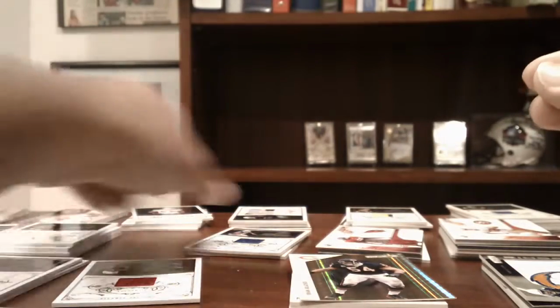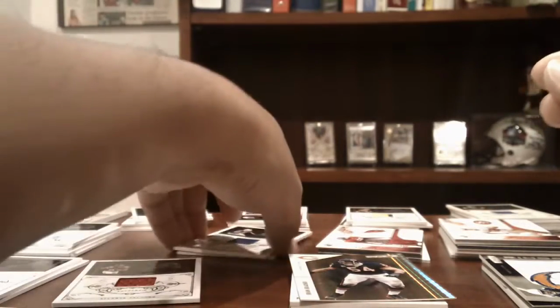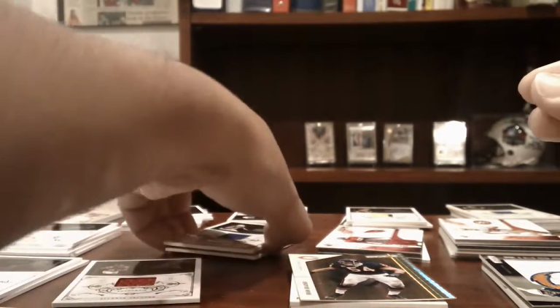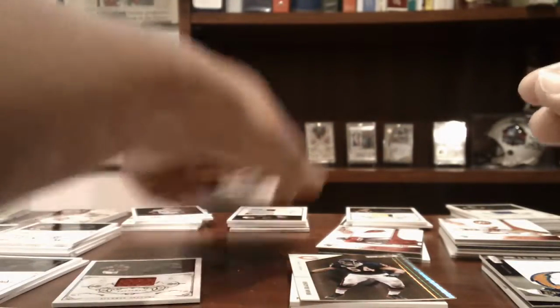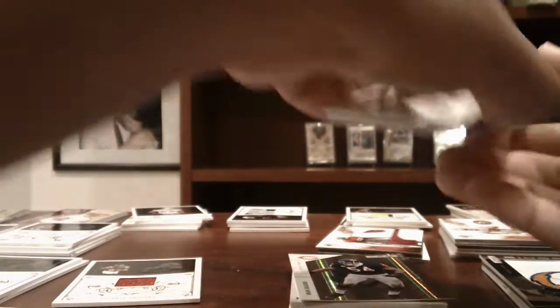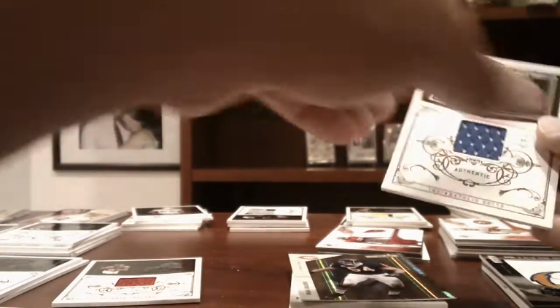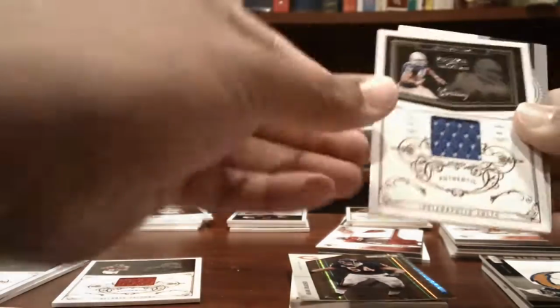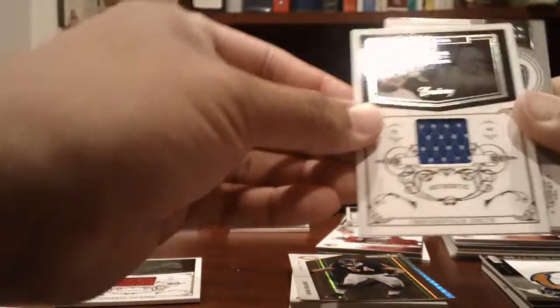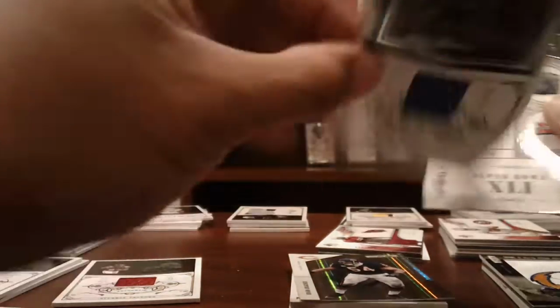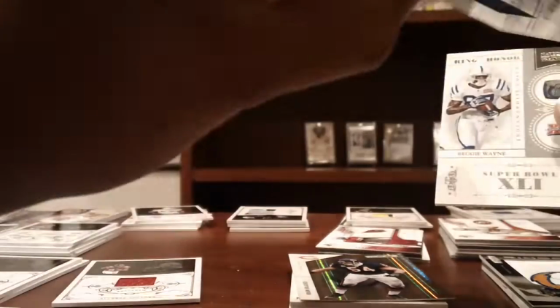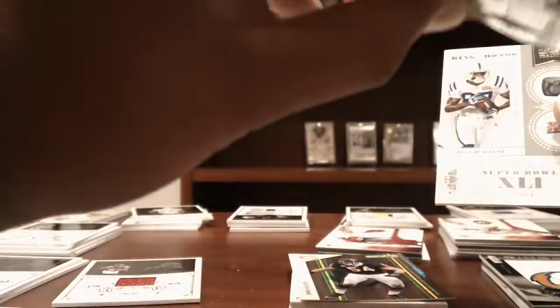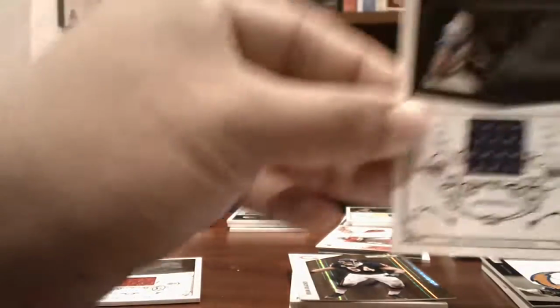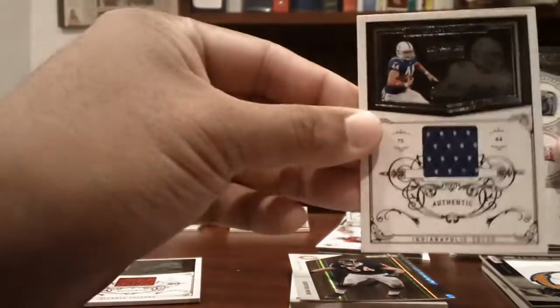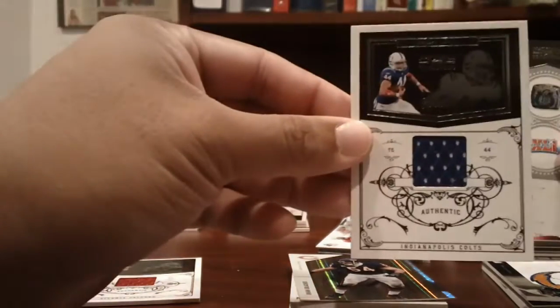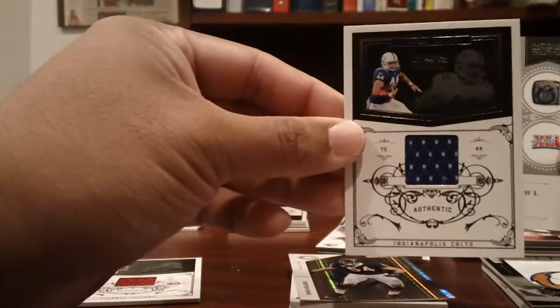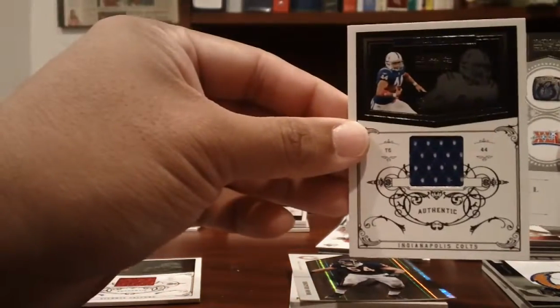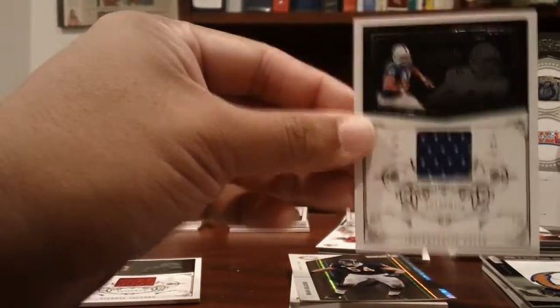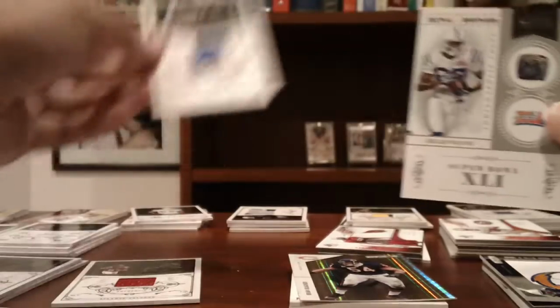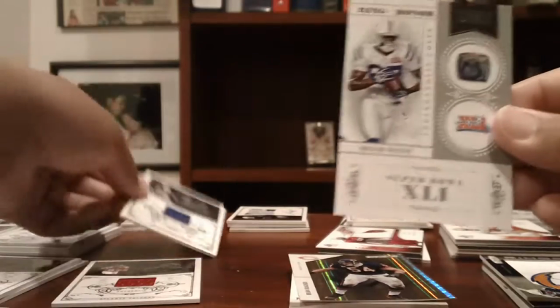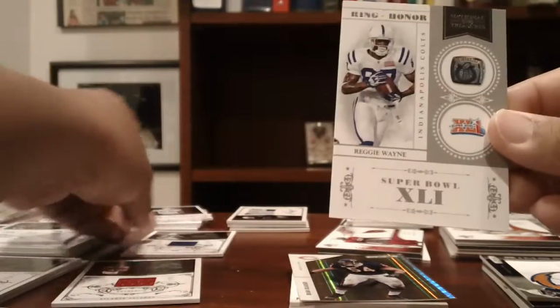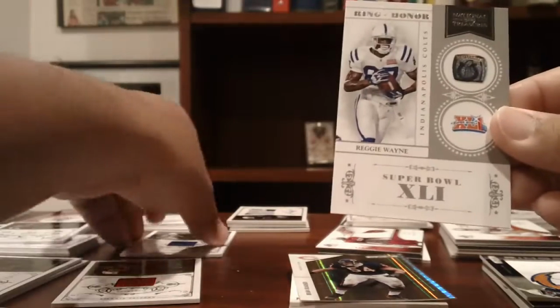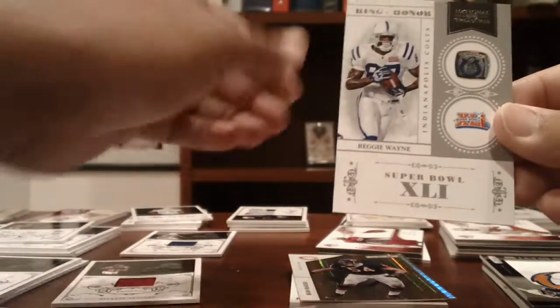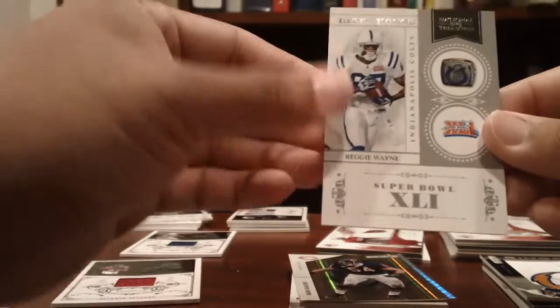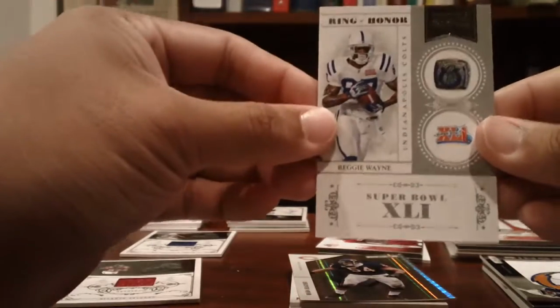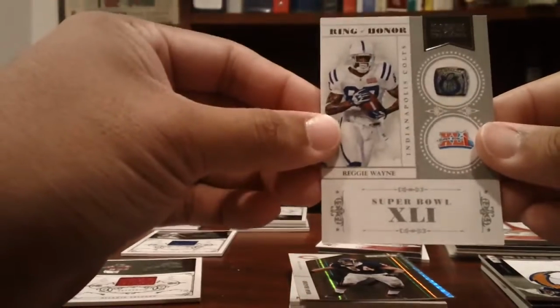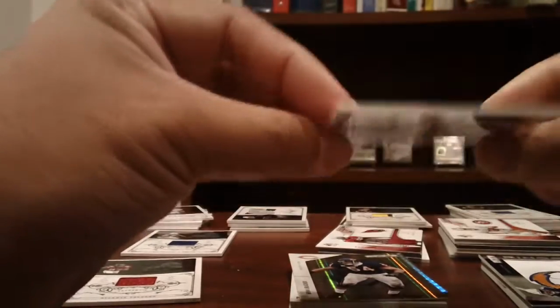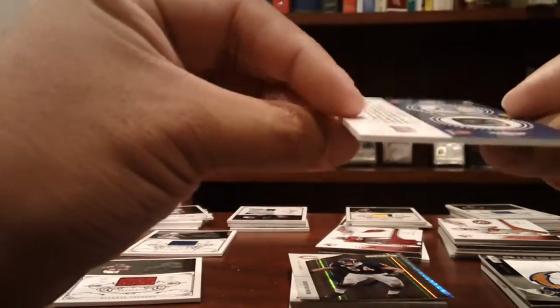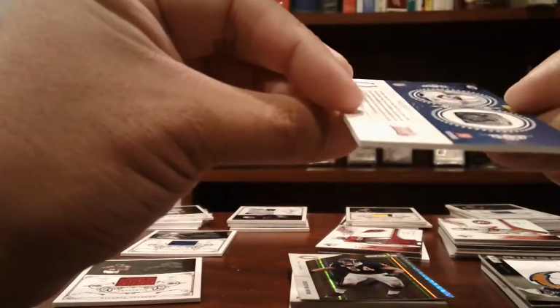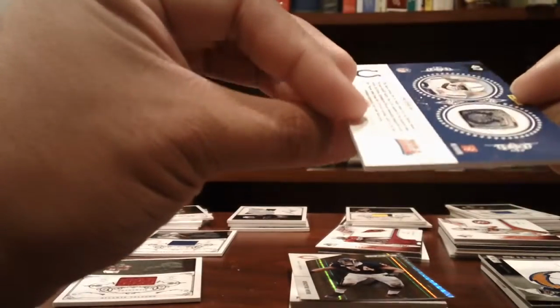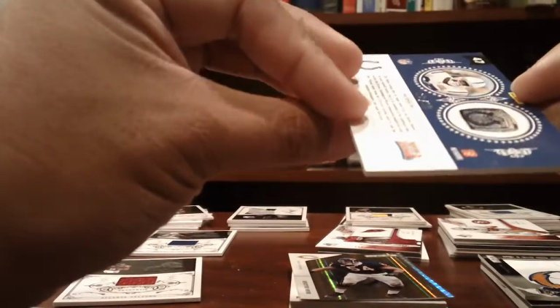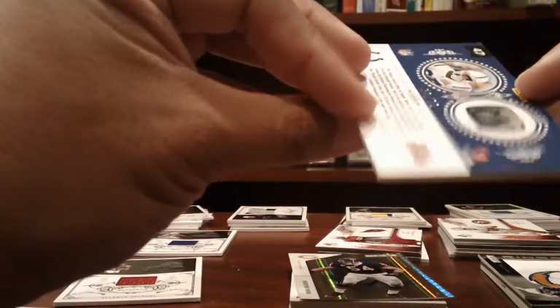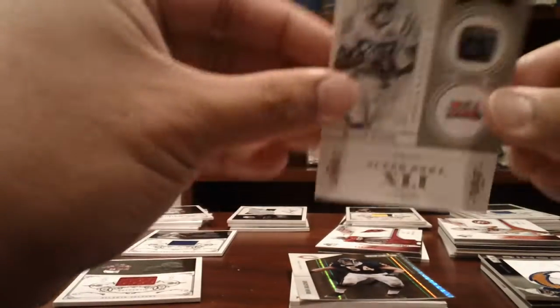Colts: a Dallas Clark jersey numbered to 99 and a Reggie Wayne Ring of Honor numbered to 99.